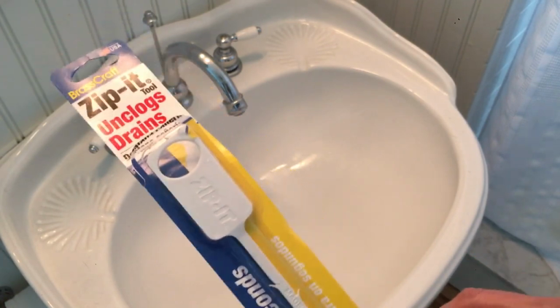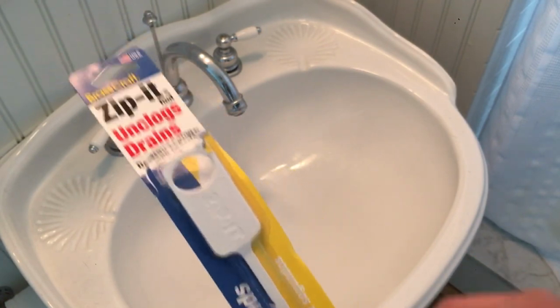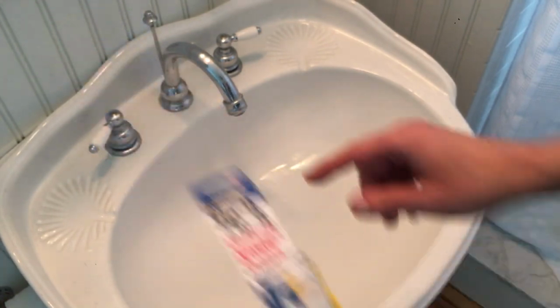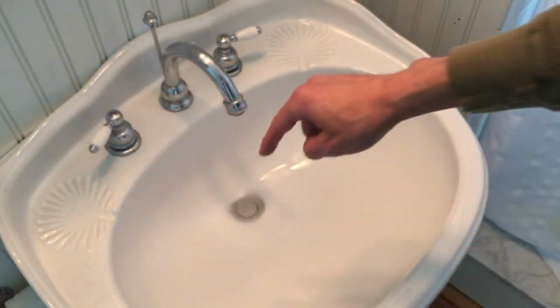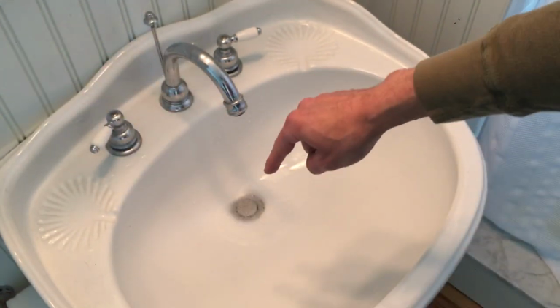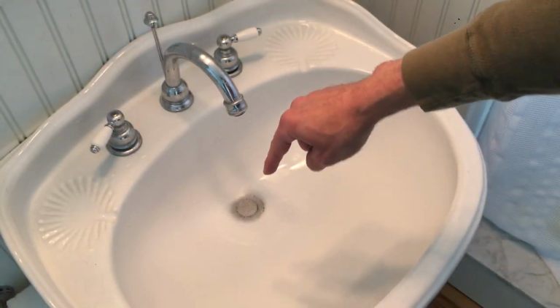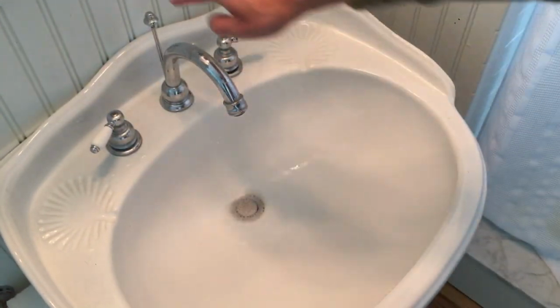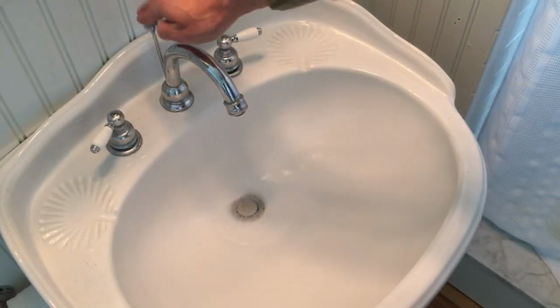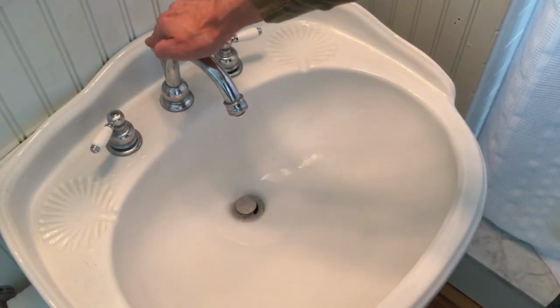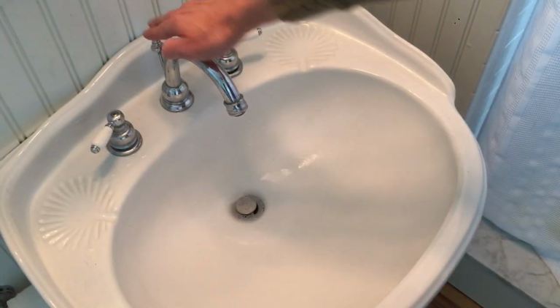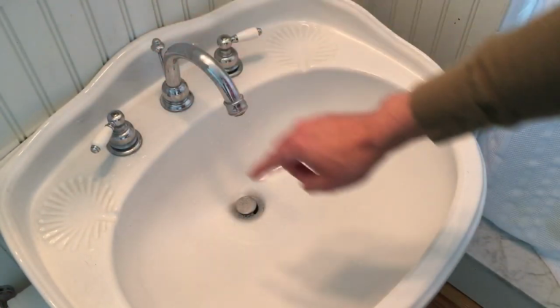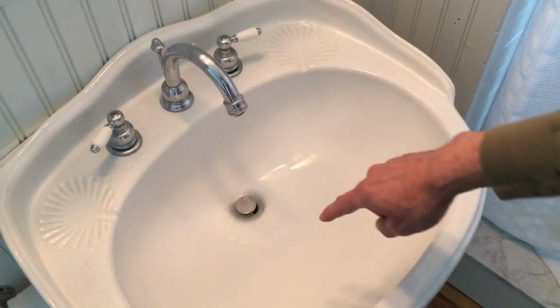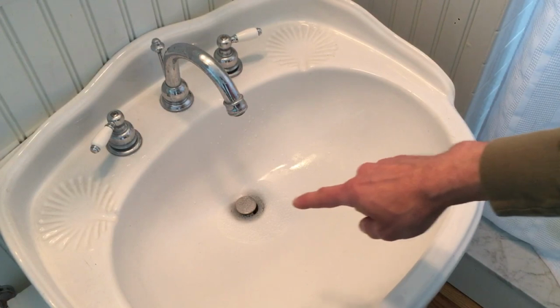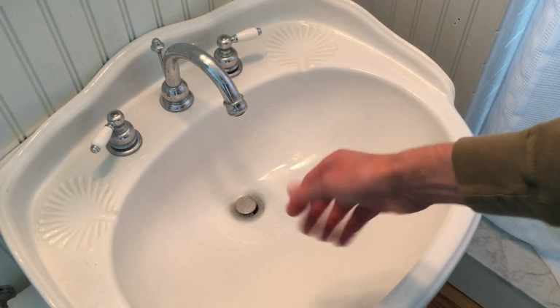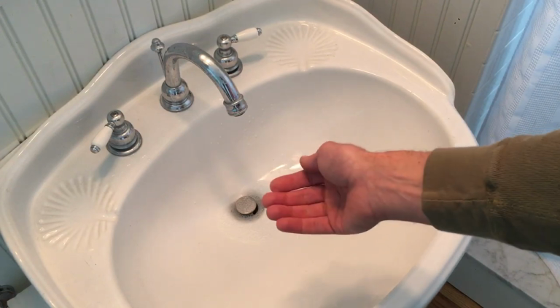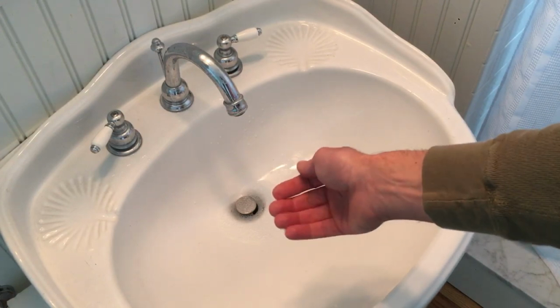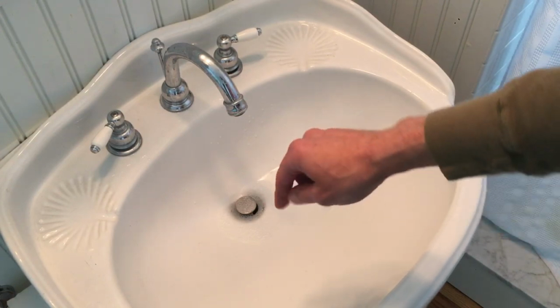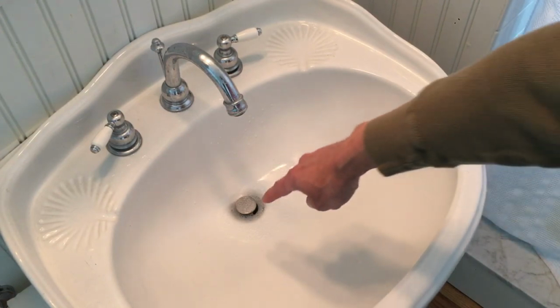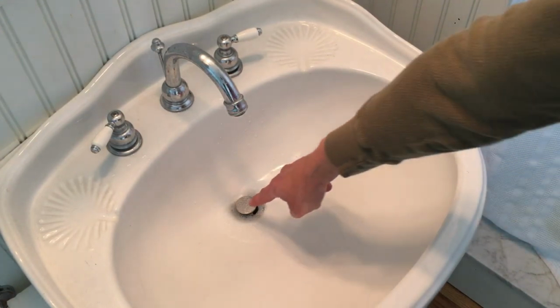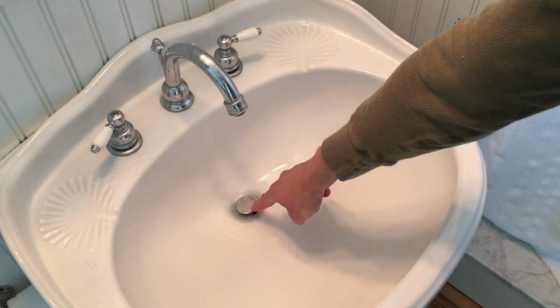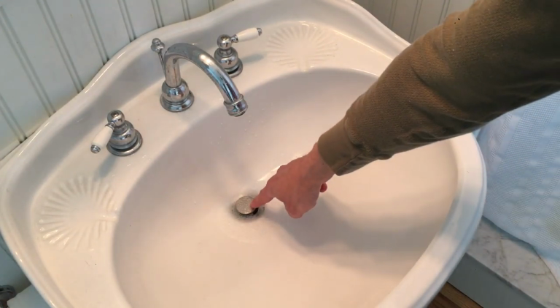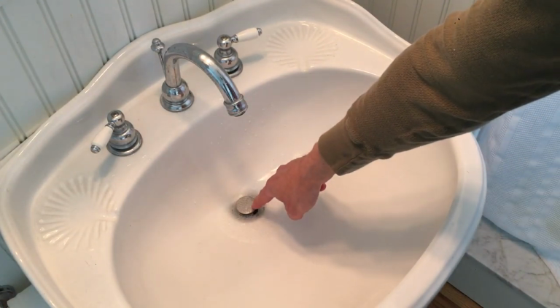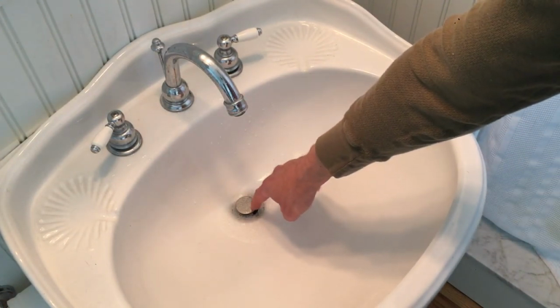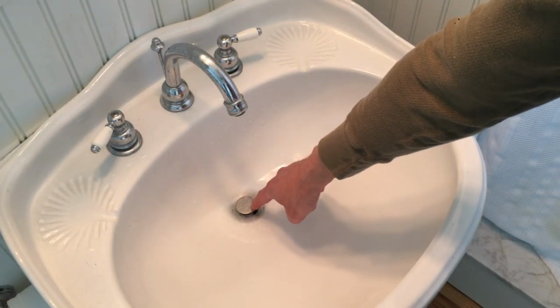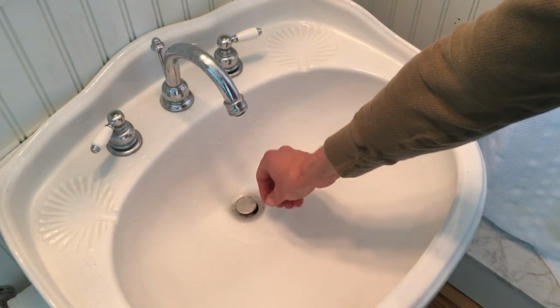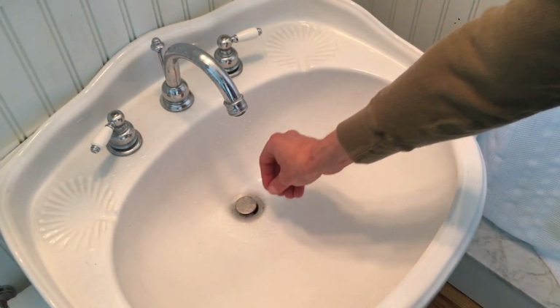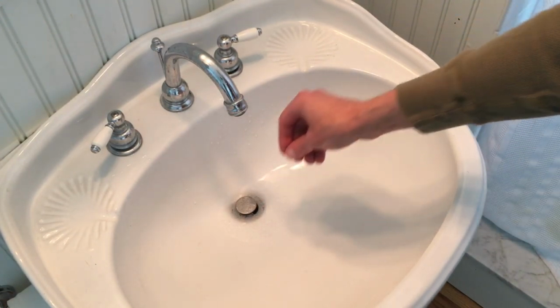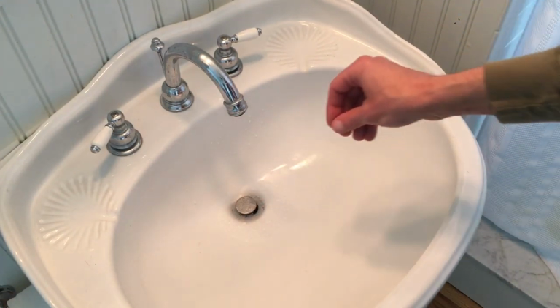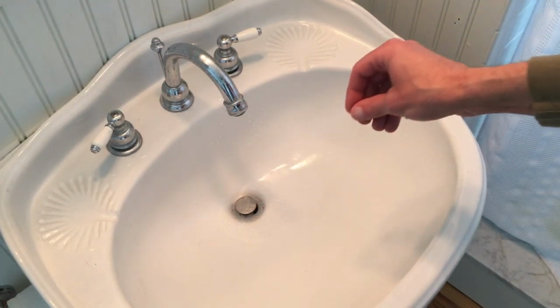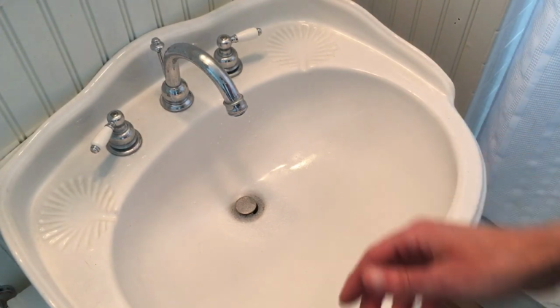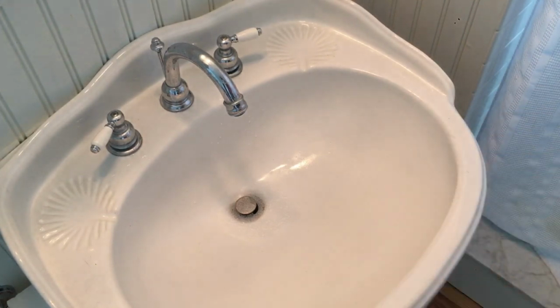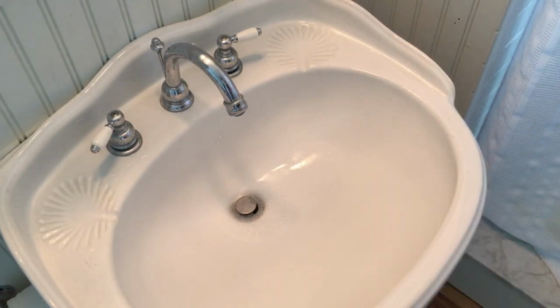All you do is stick it down into the drain all the way down to the edge of the plunger, and then you pull it out. I'll show you how to do that.